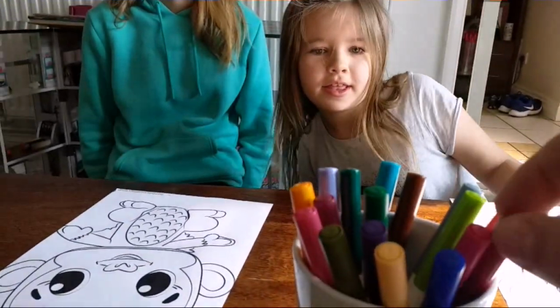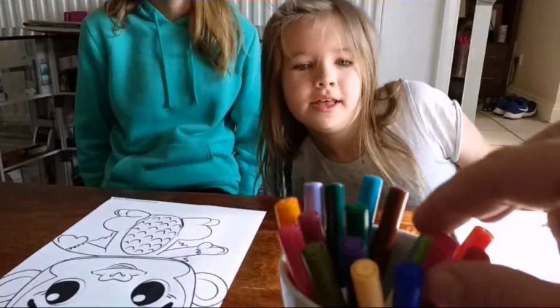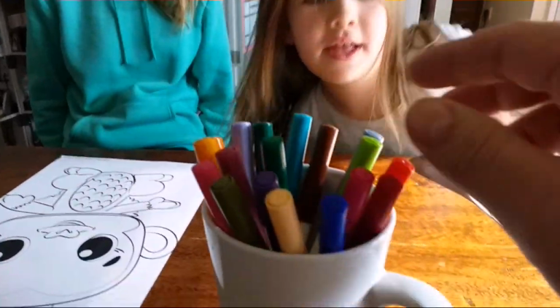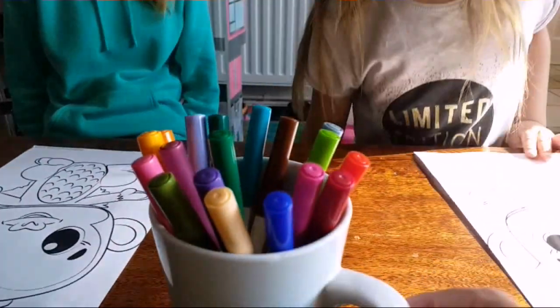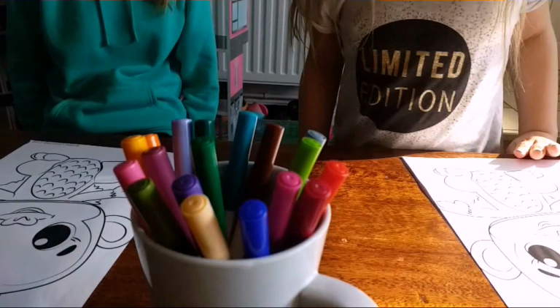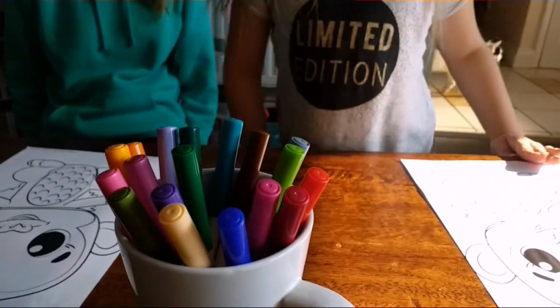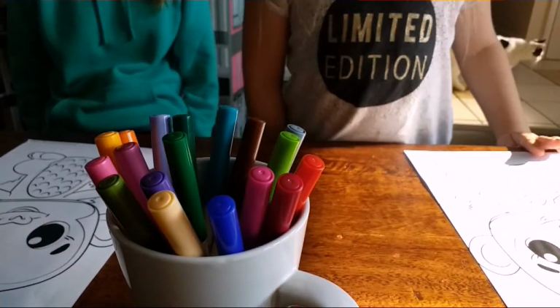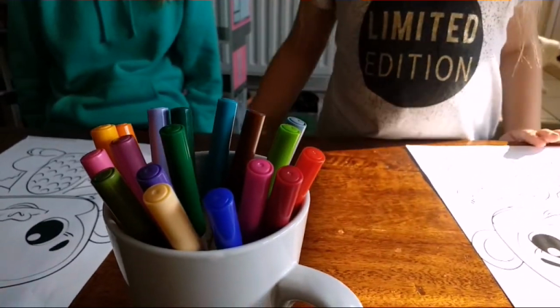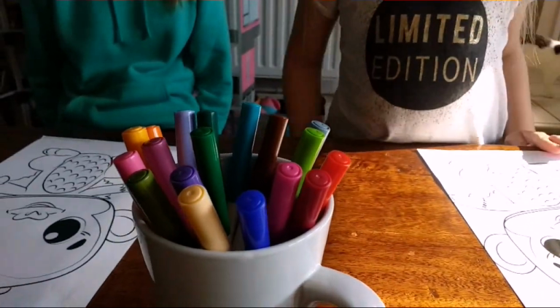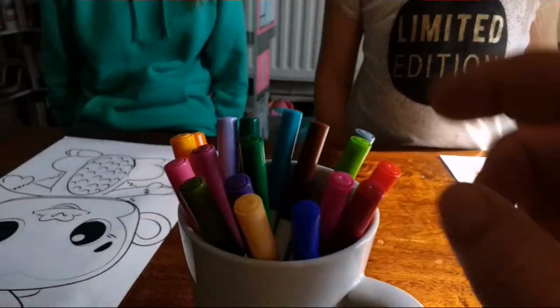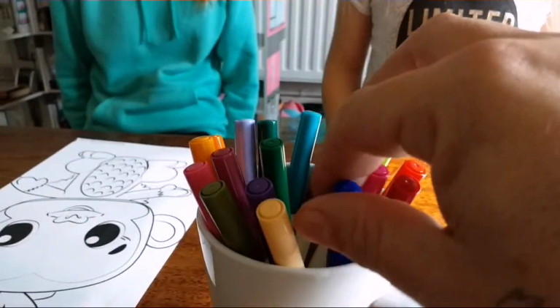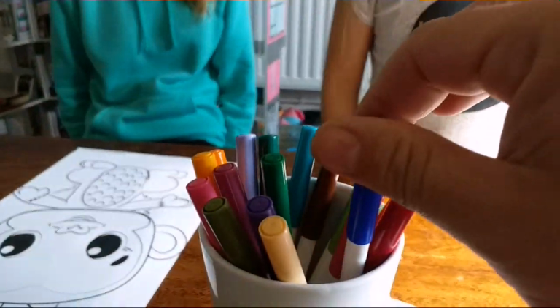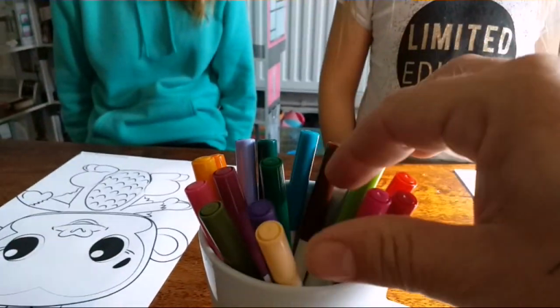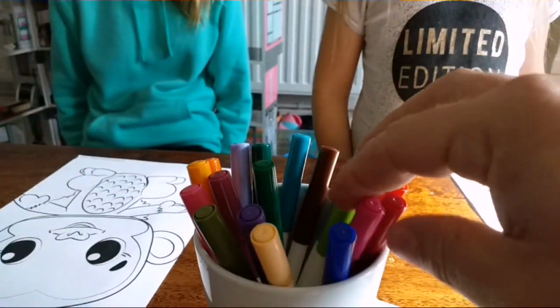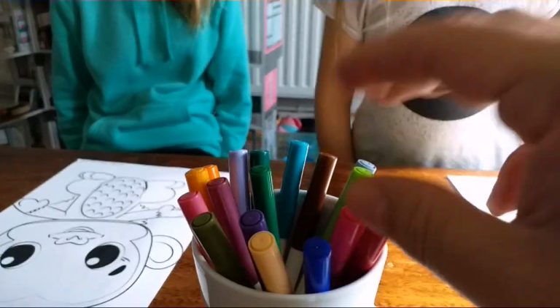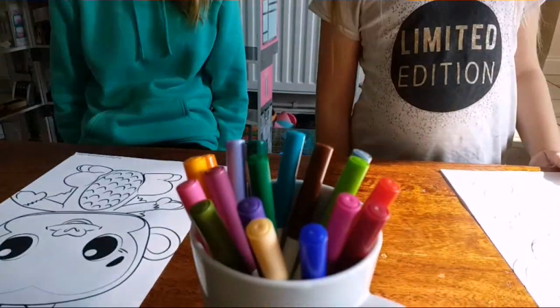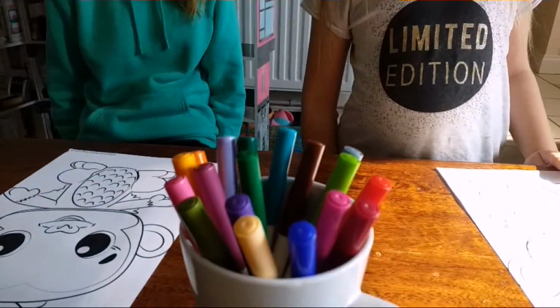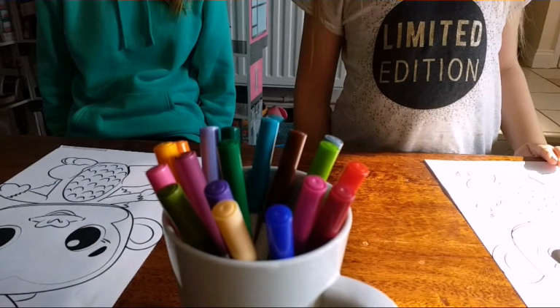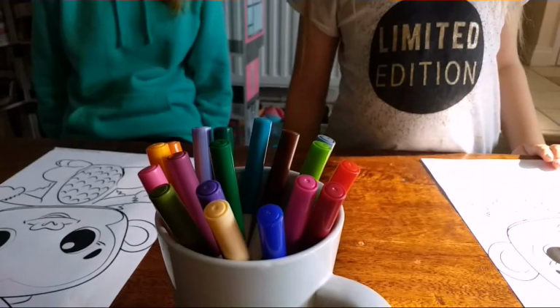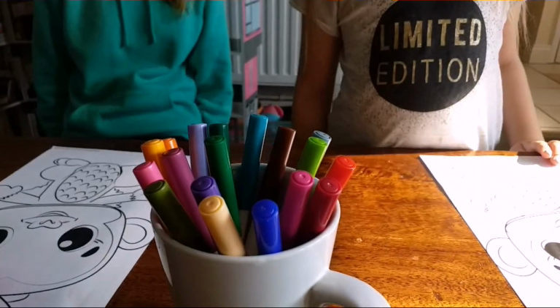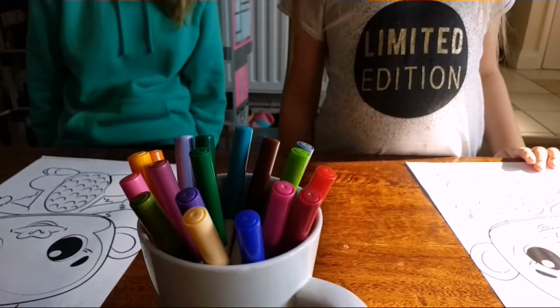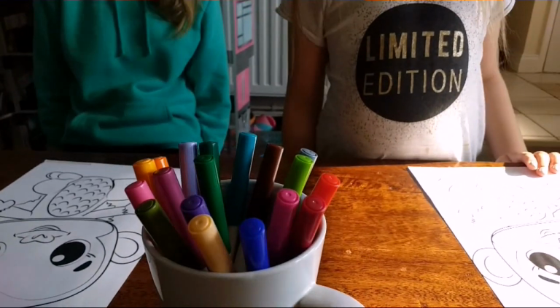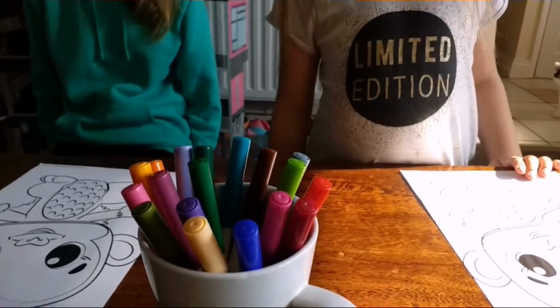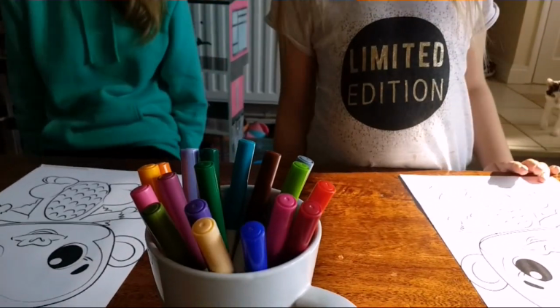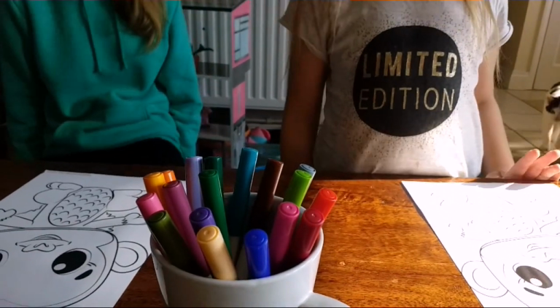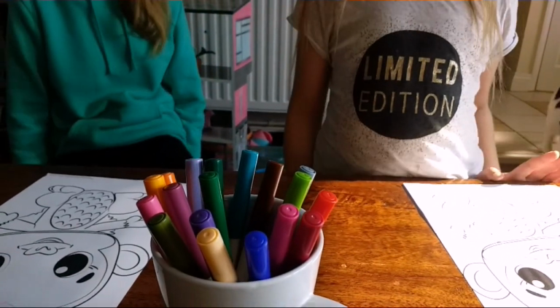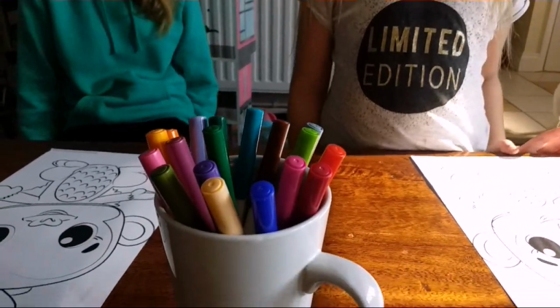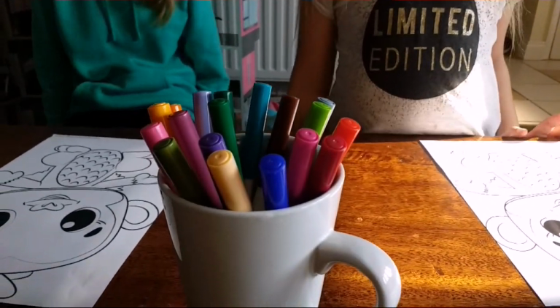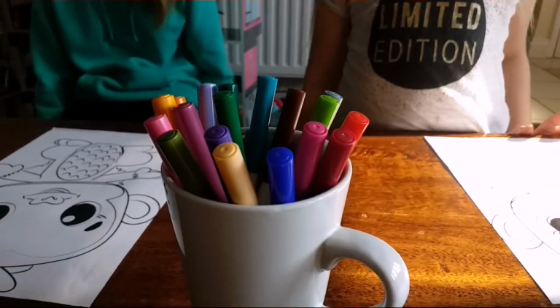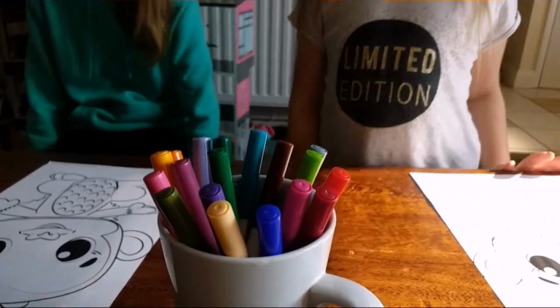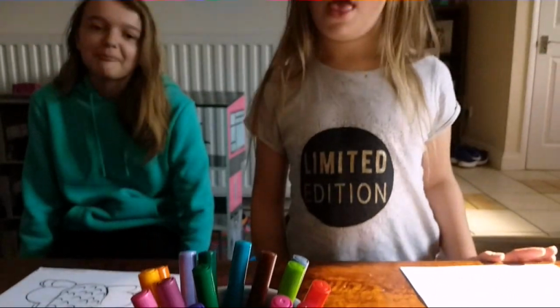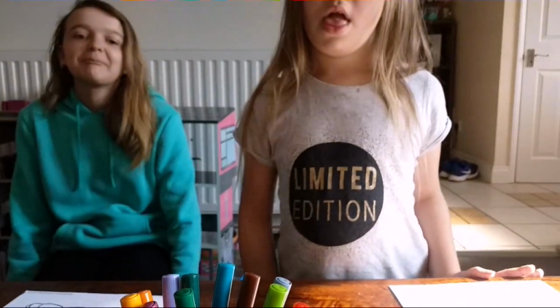All these lids have been mixed up, so if you pick a pink or a blue, it might not be a pink or a blue. You're not going to know until you've picked it. You get to choose 3 each.